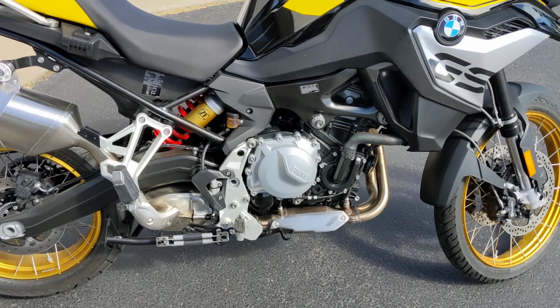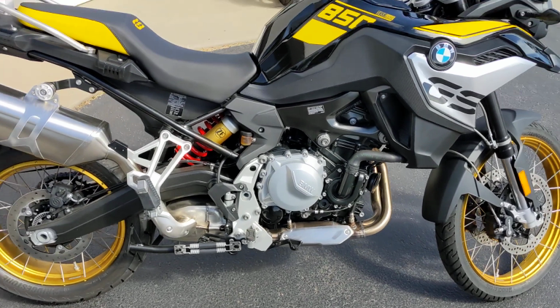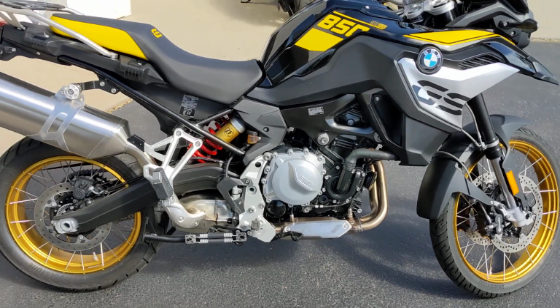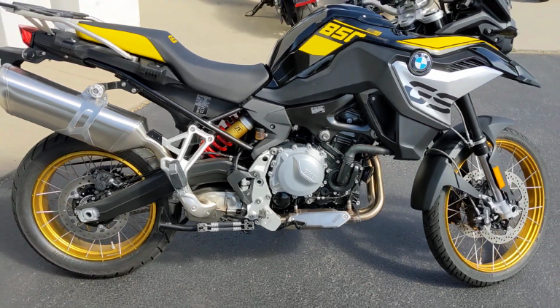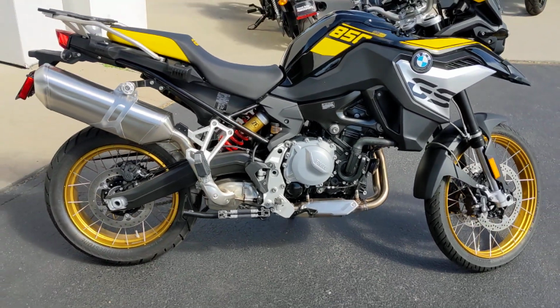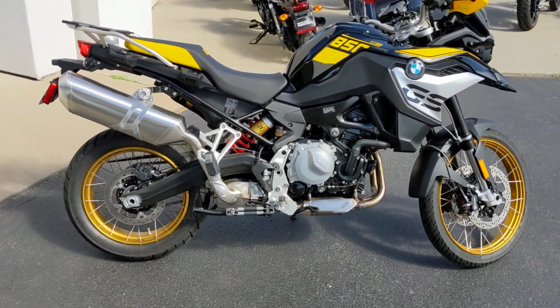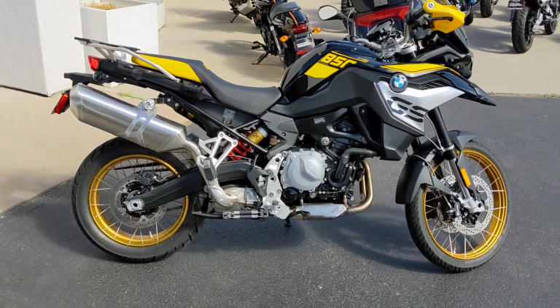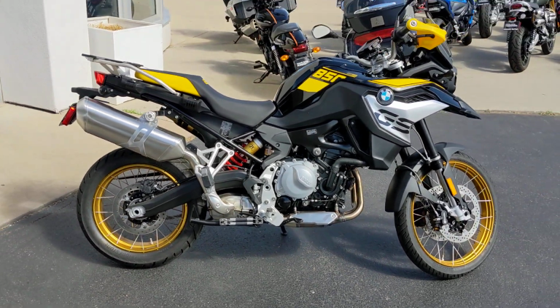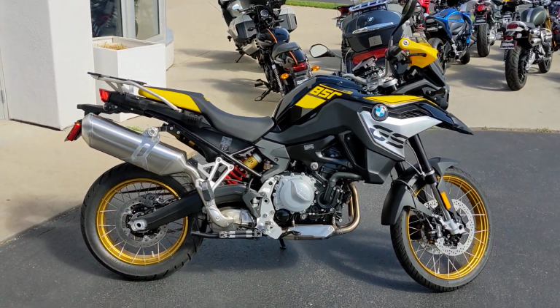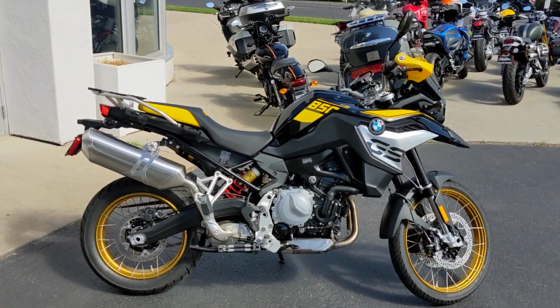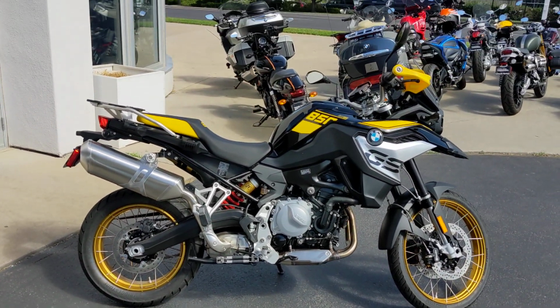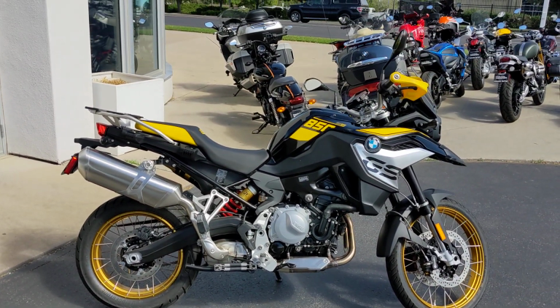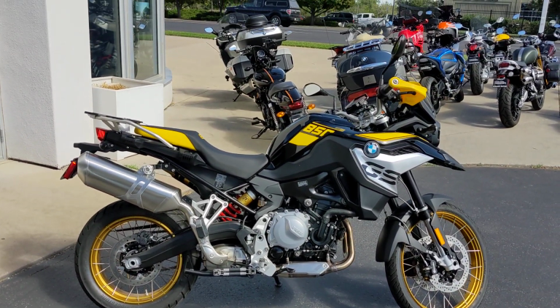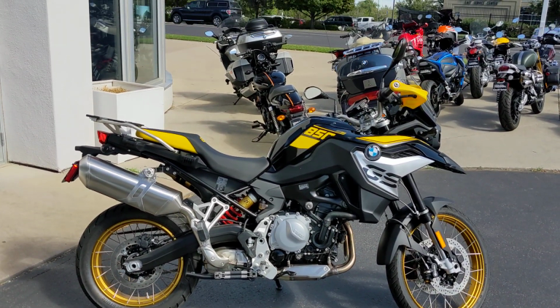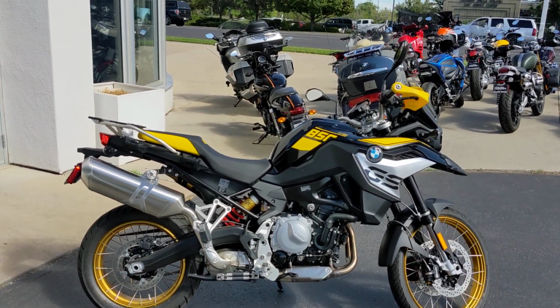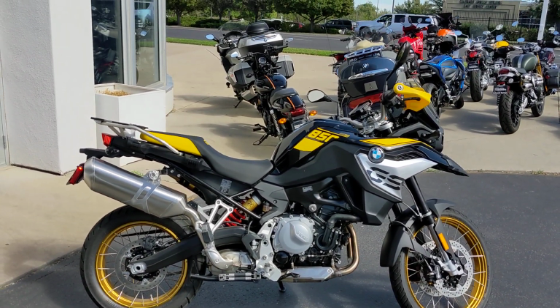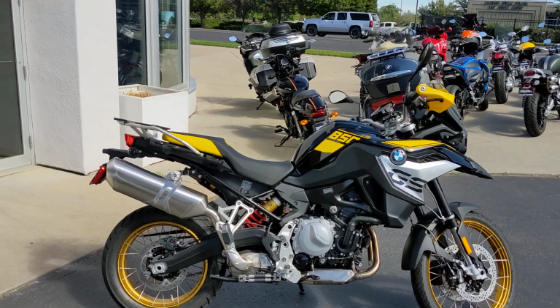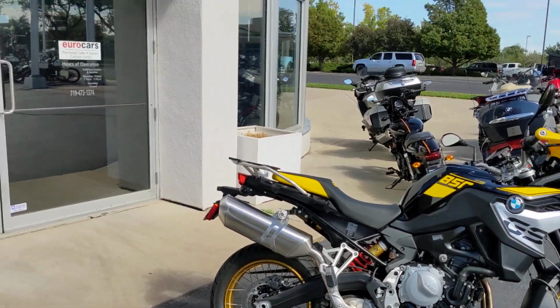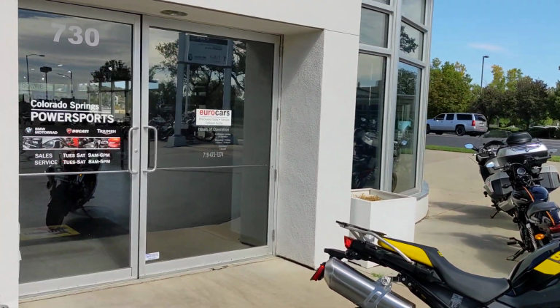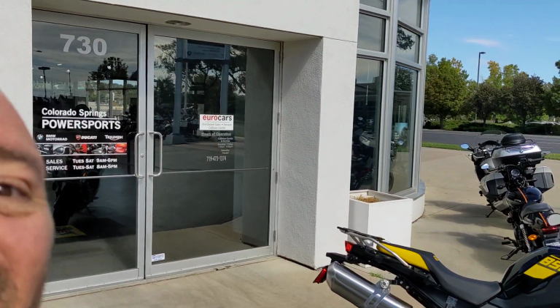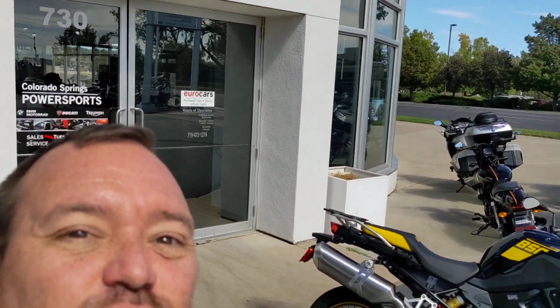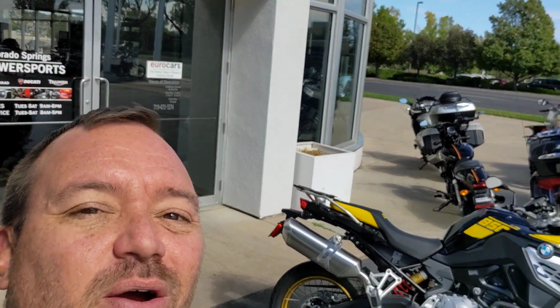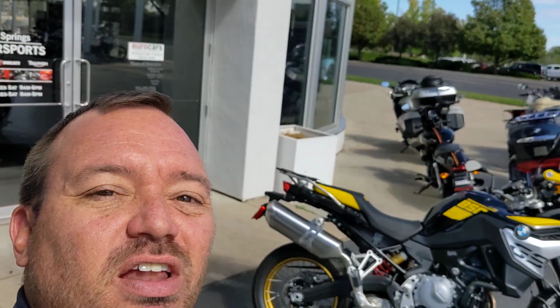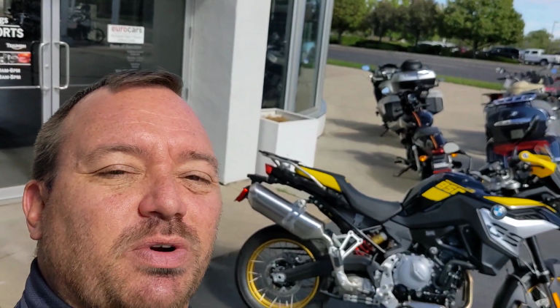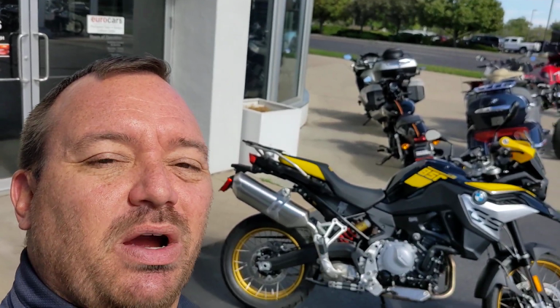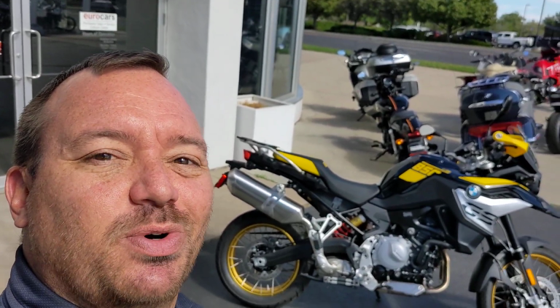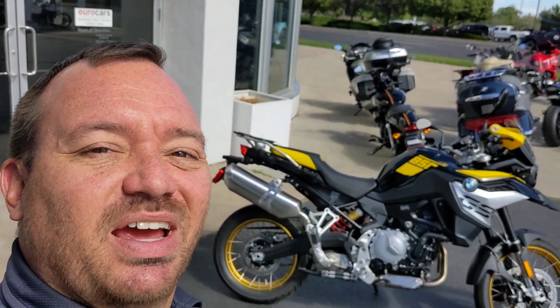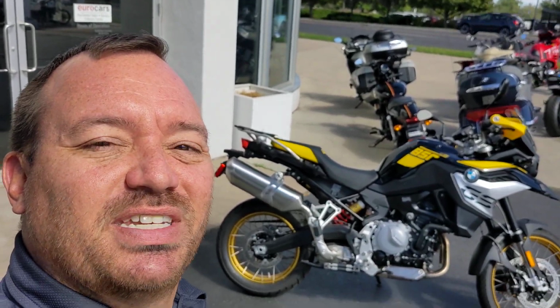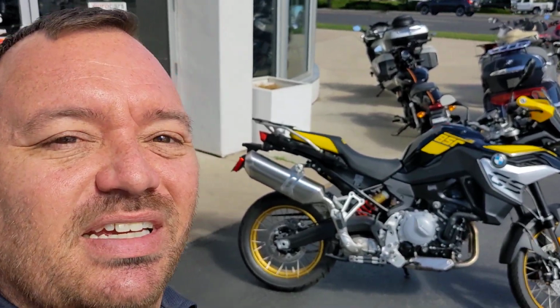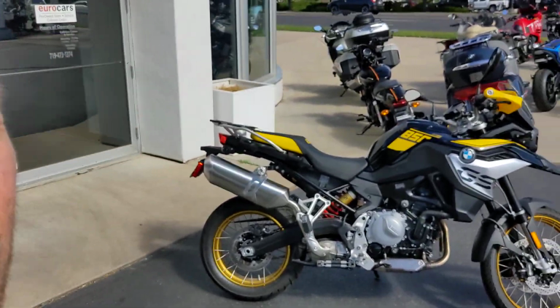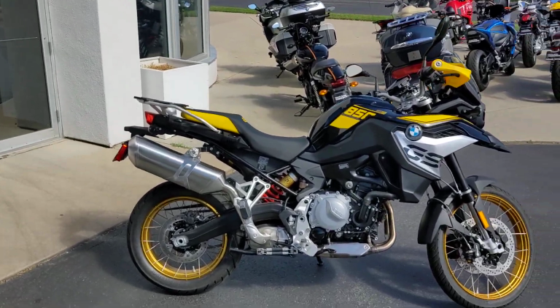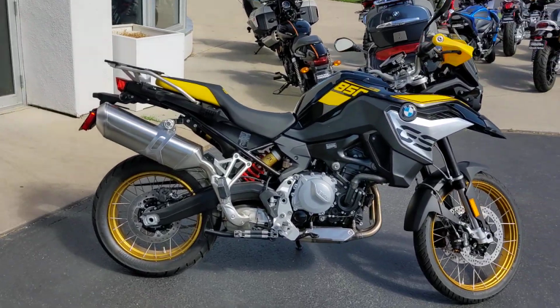BMW makes their bikes a little bit quiet, but if you wanted to, you could probably change that out. Again, this is Brad with Colorado Springs Power Sports. Have a great day — give us a call if you have any questions.